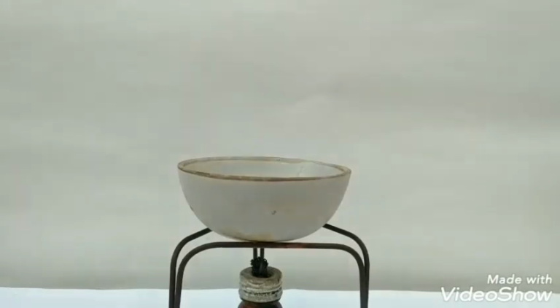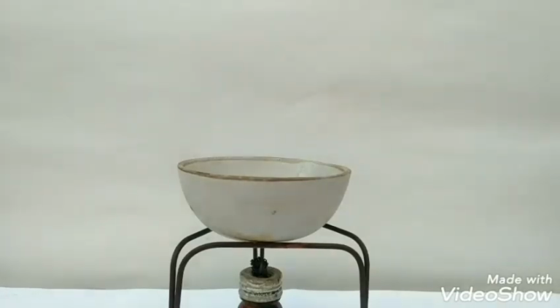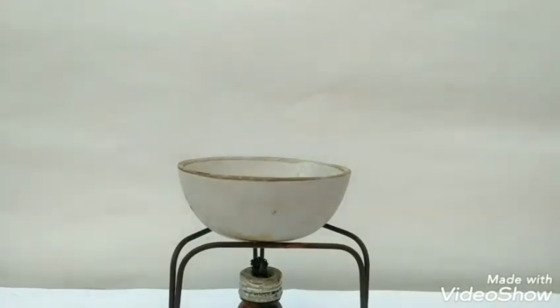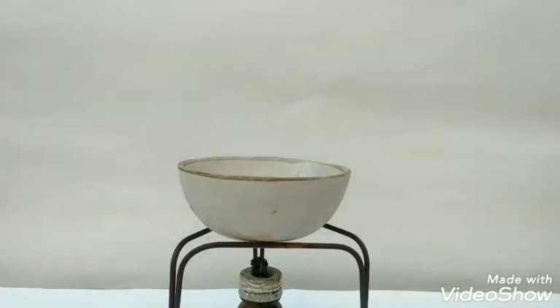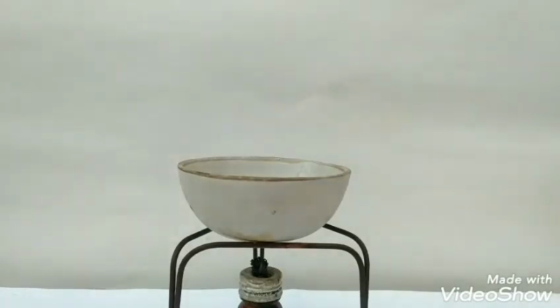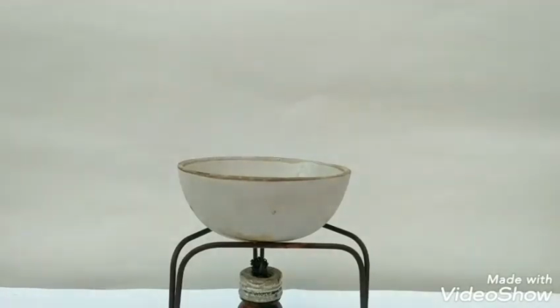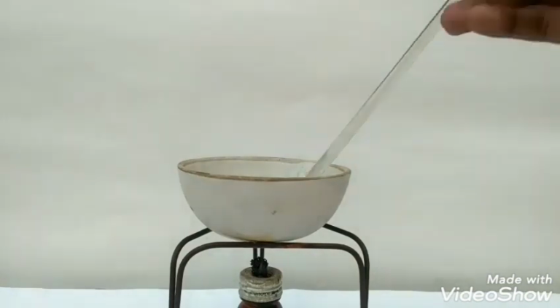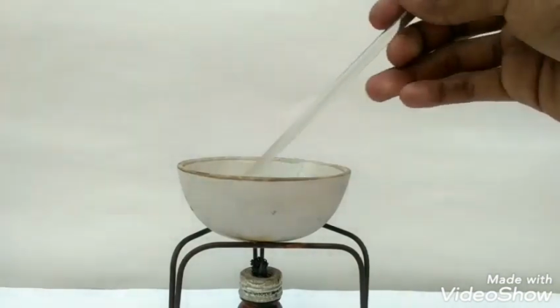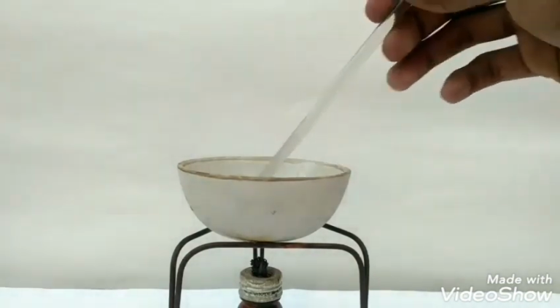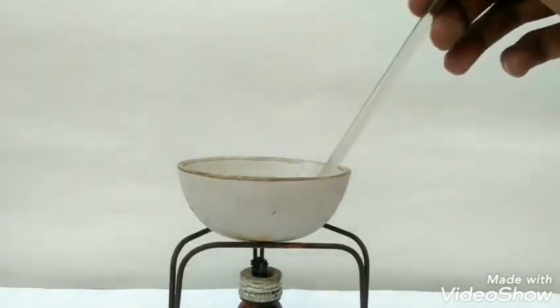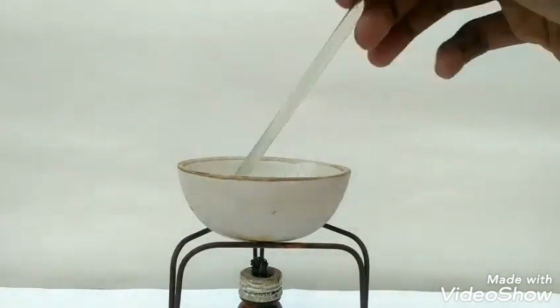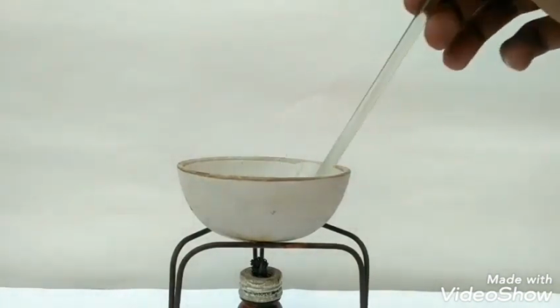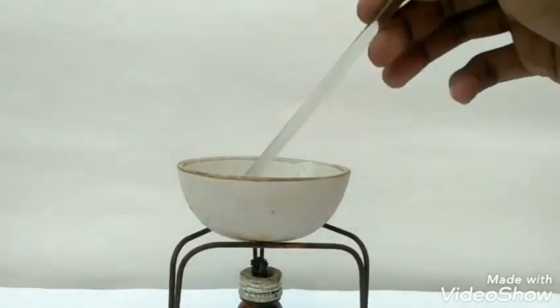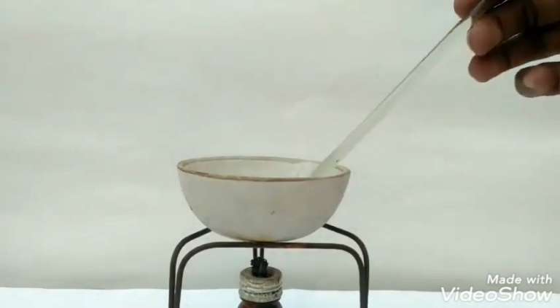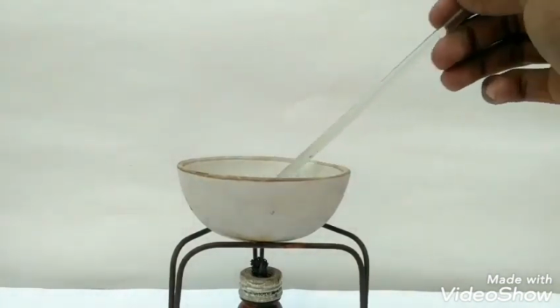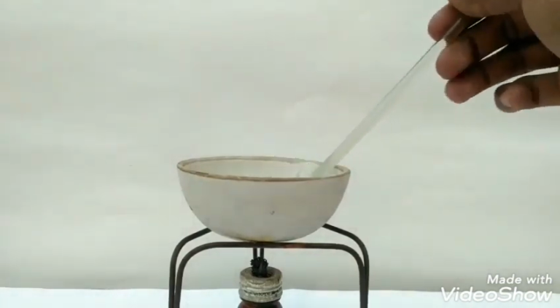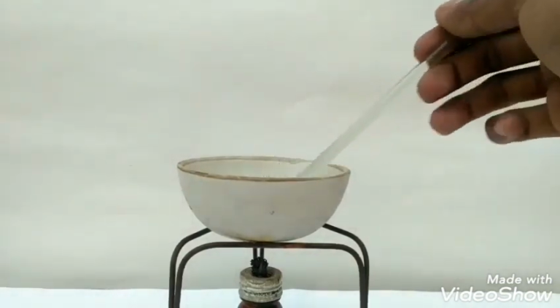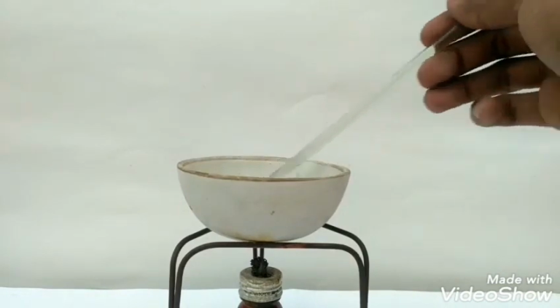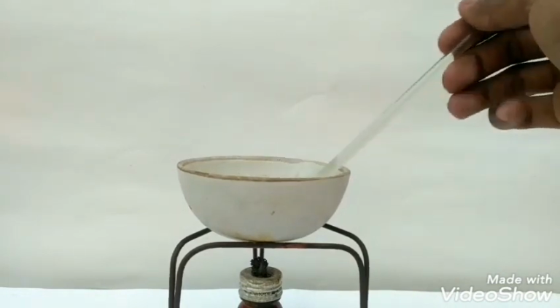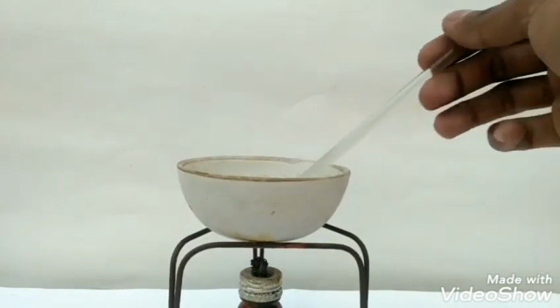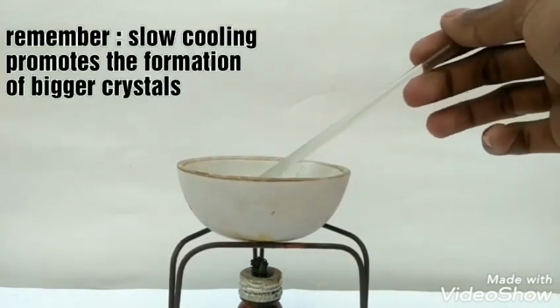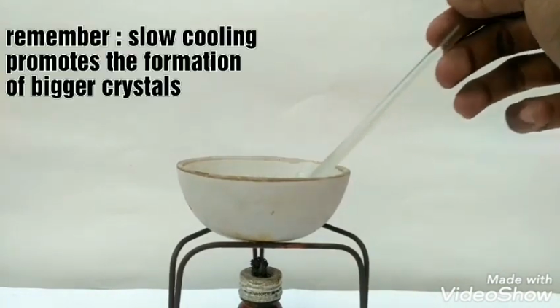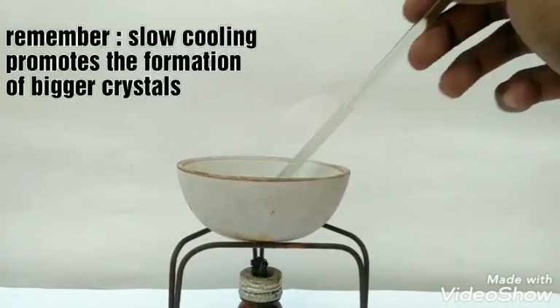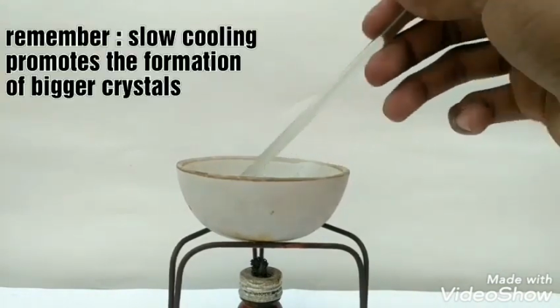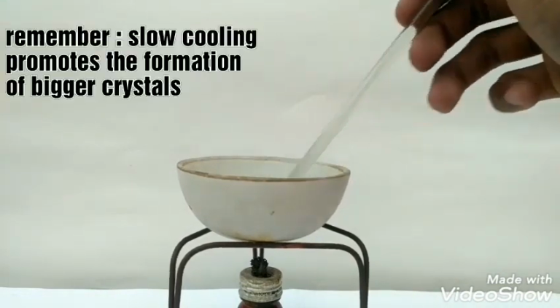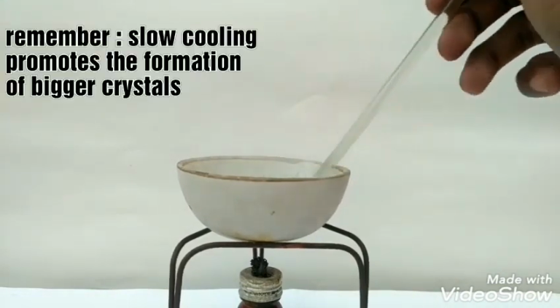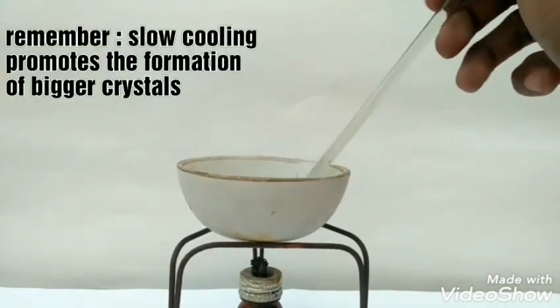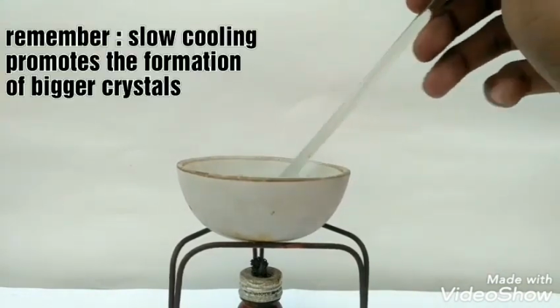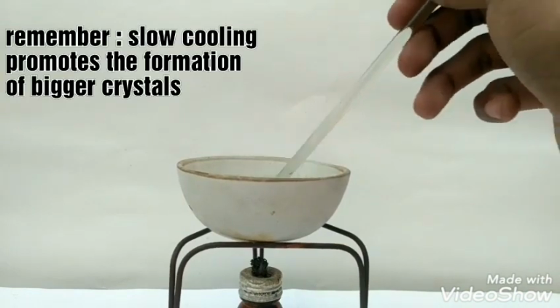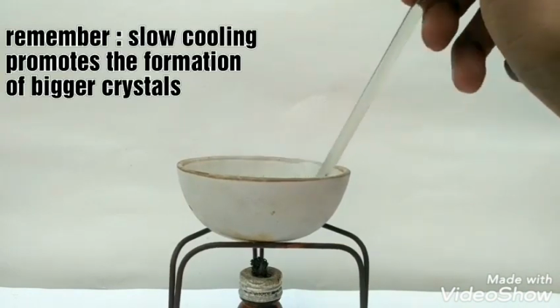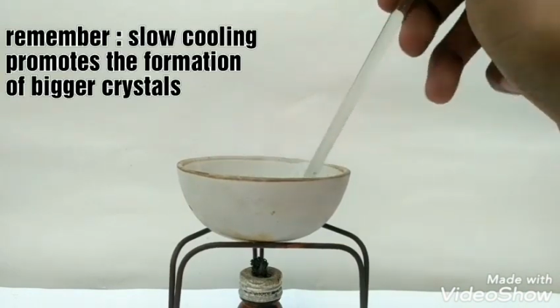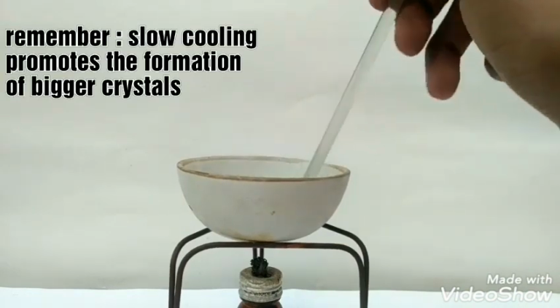Formation of a thin crust on the sides of the evaporating dish indicates that the crystallizing point is near. Stir it with a glass rod to prevent the formation of any crust.